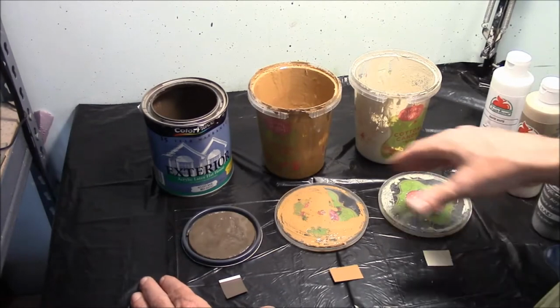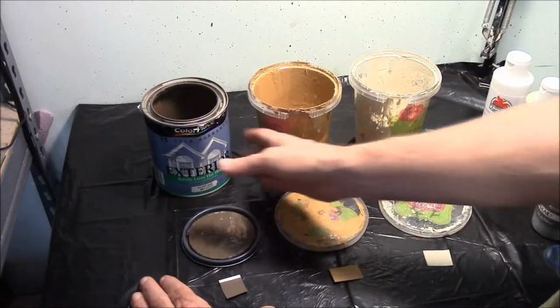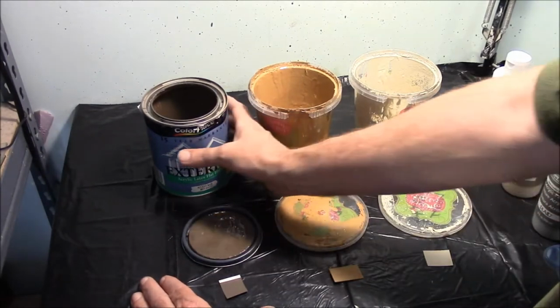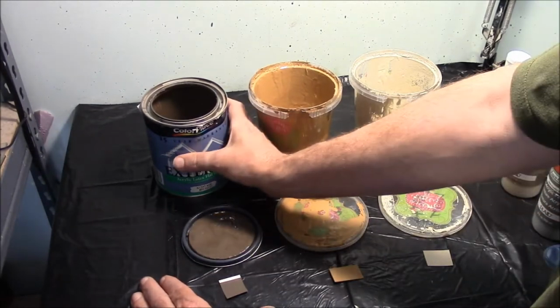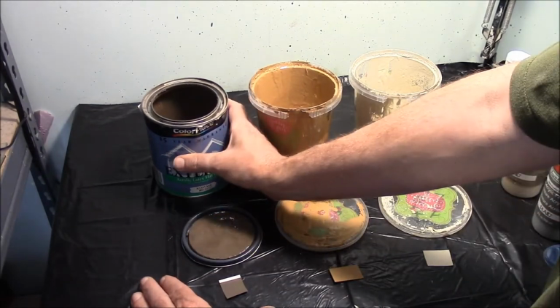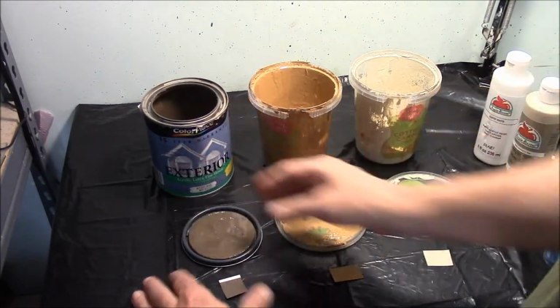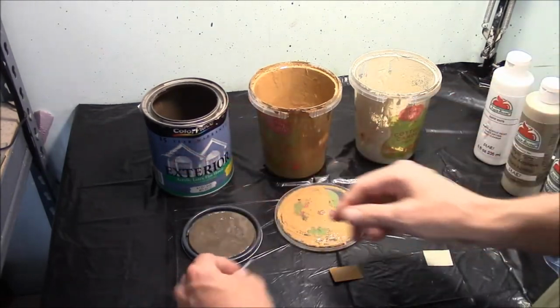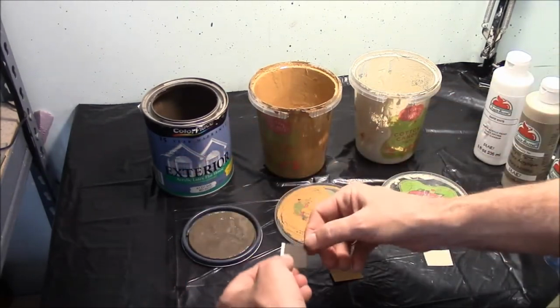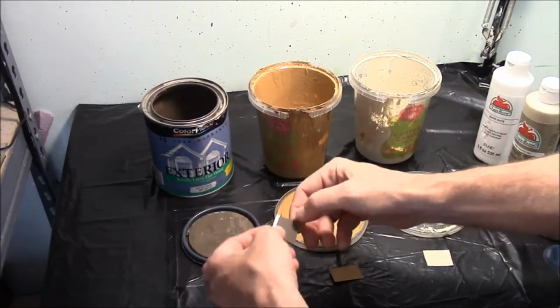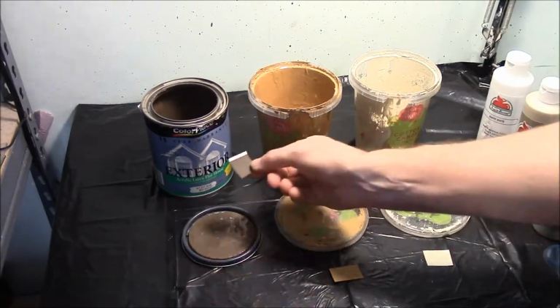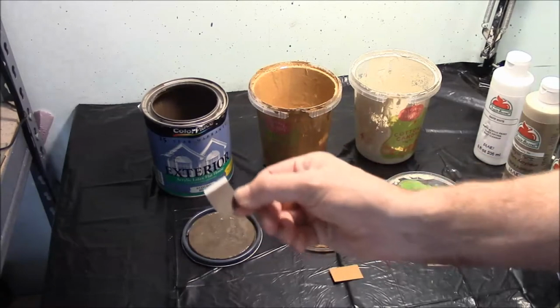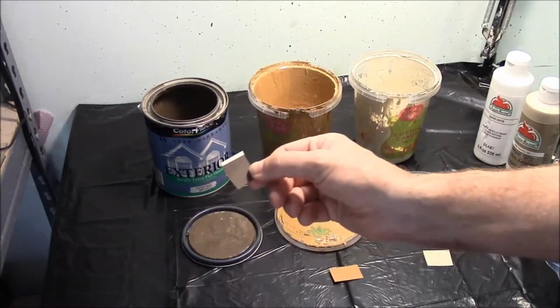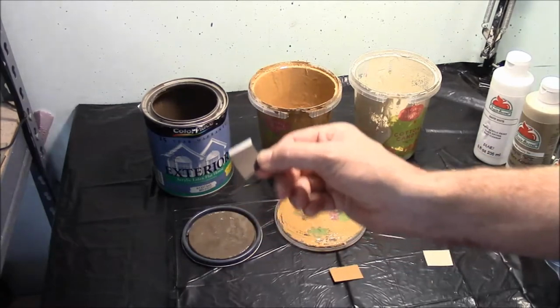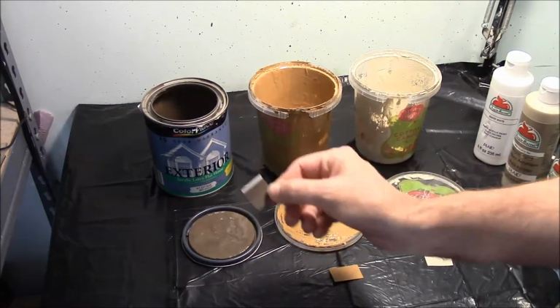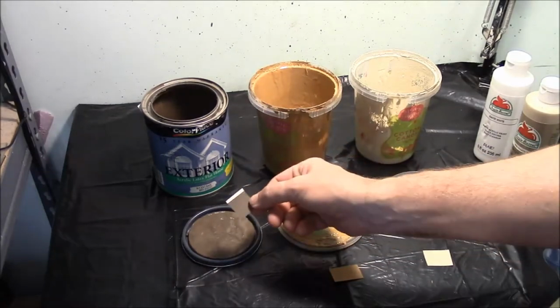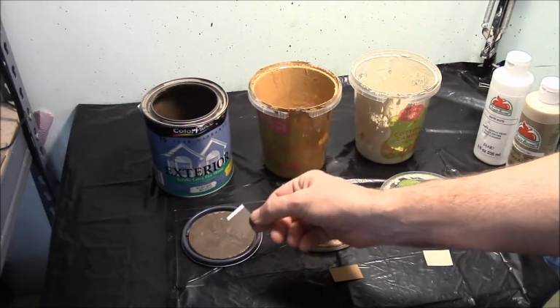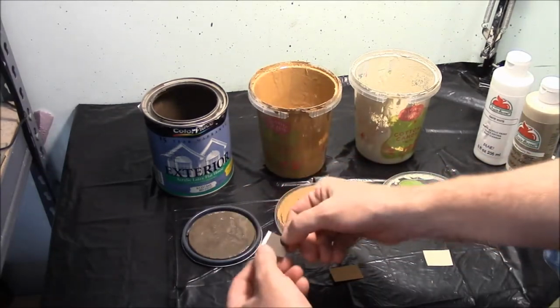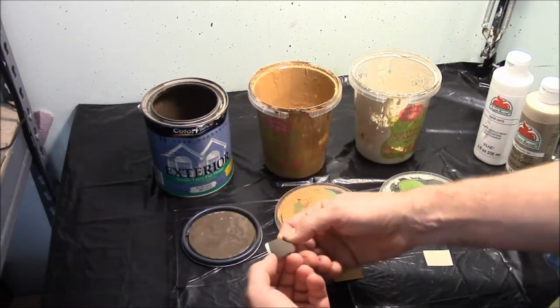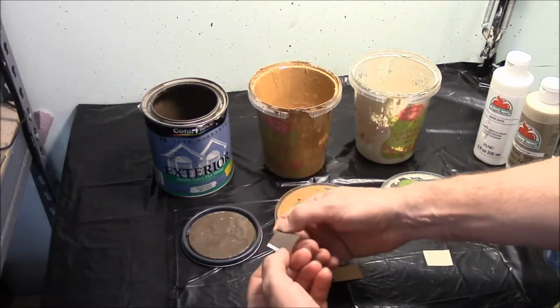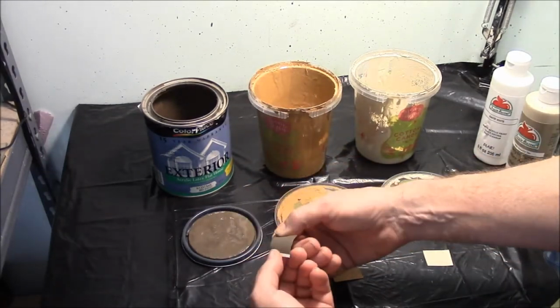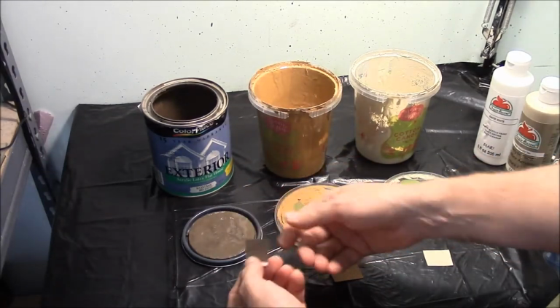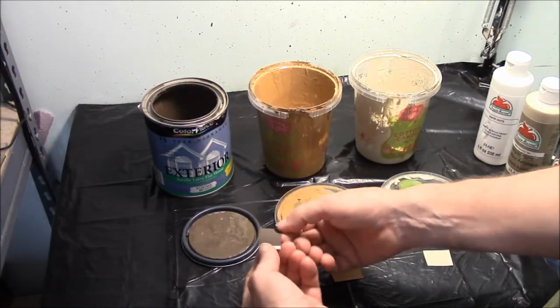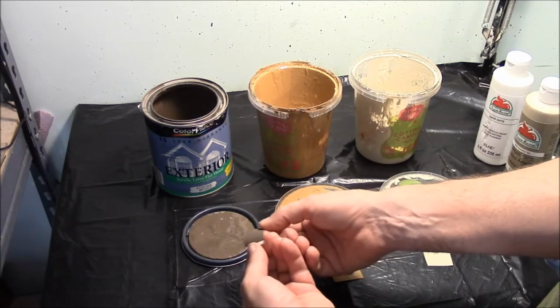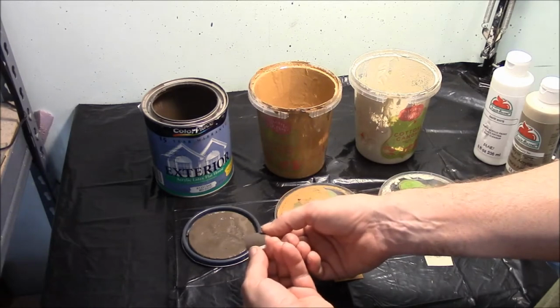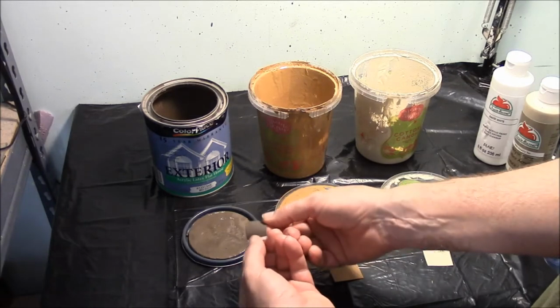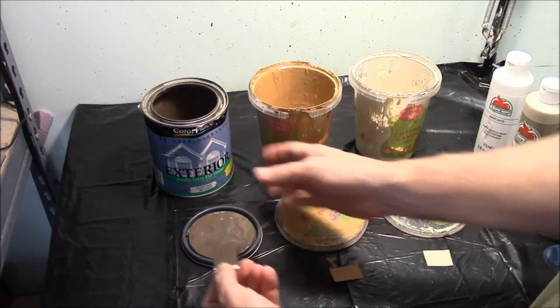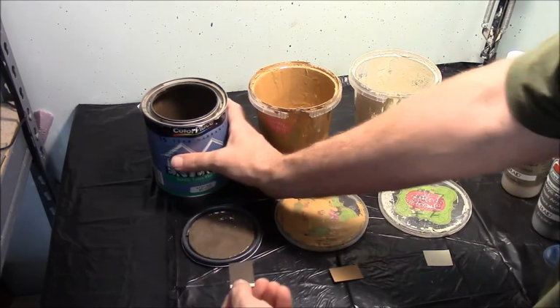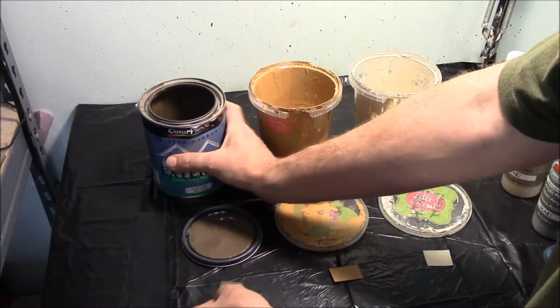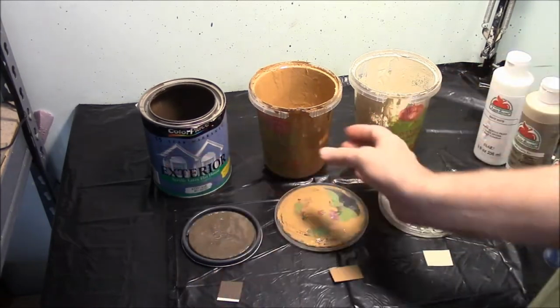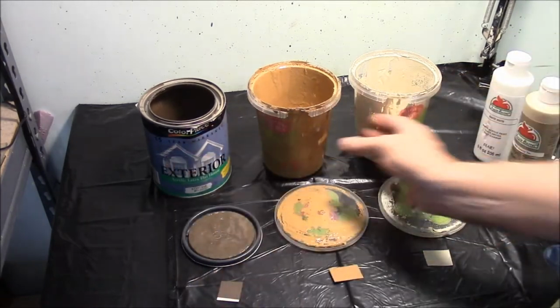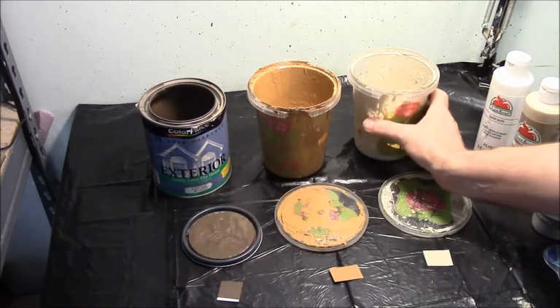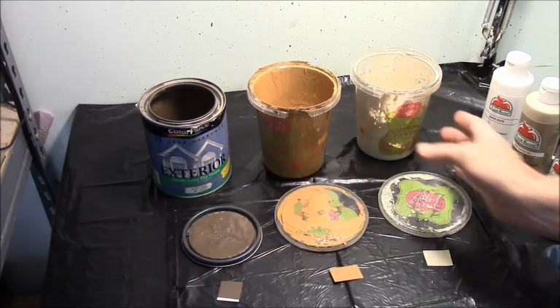I've got the recipe for each of these colors and I can also mail you color chips so that you can take them to Walmart or your local hardware store and they will mix you up a quart each exactly of these.